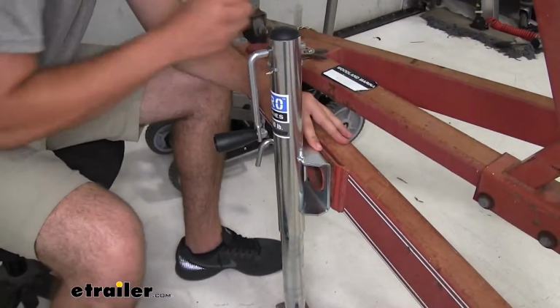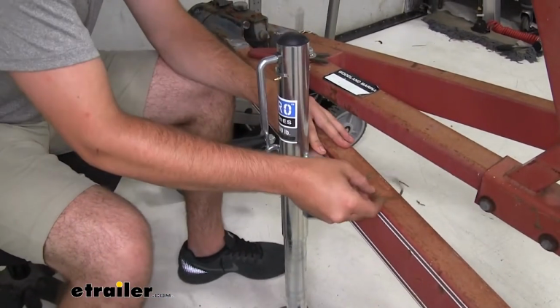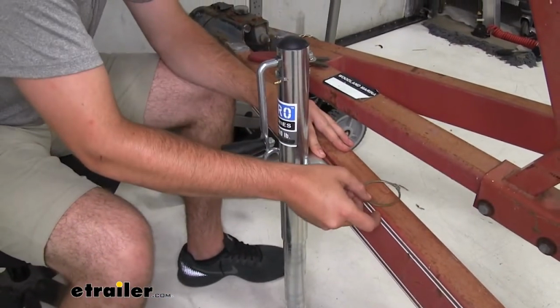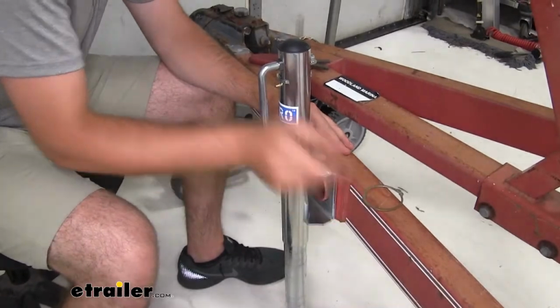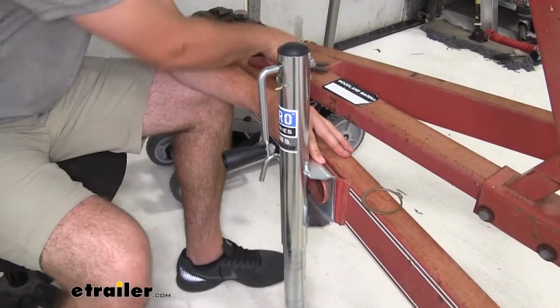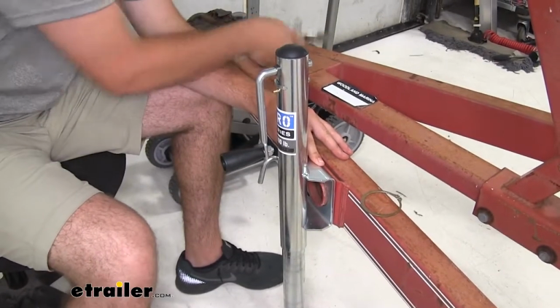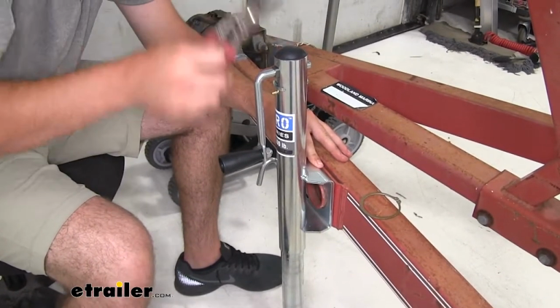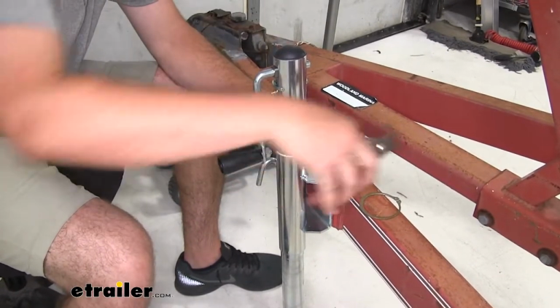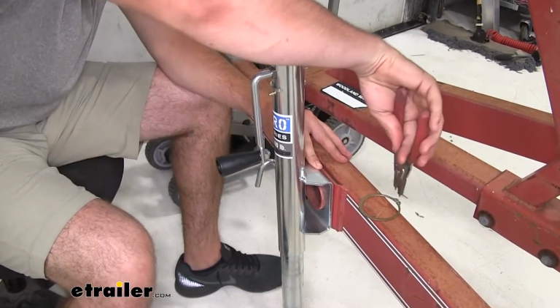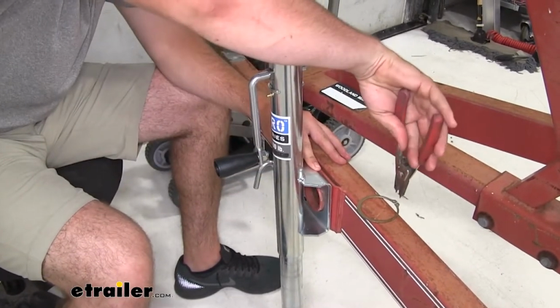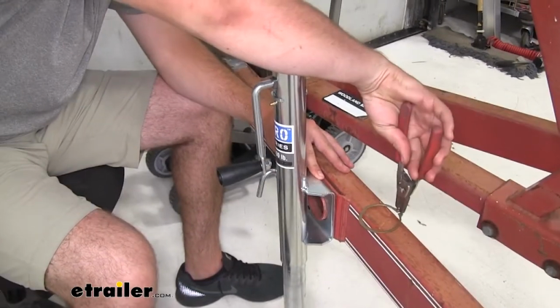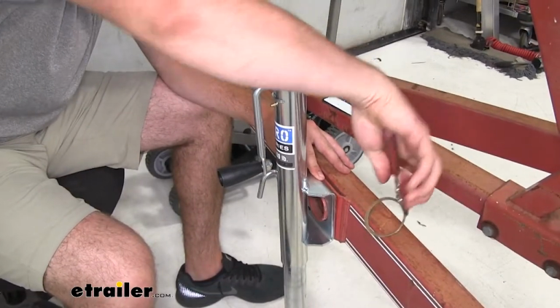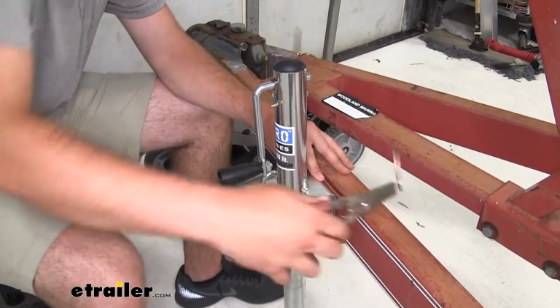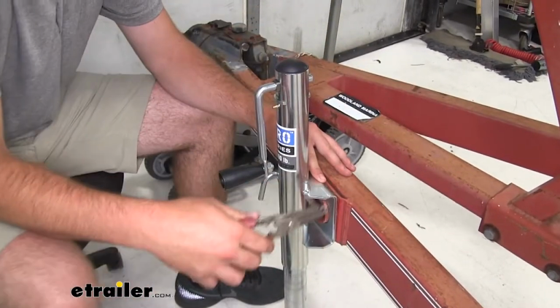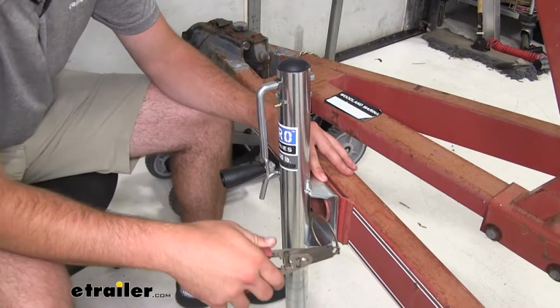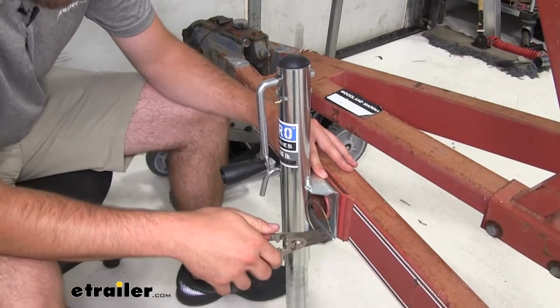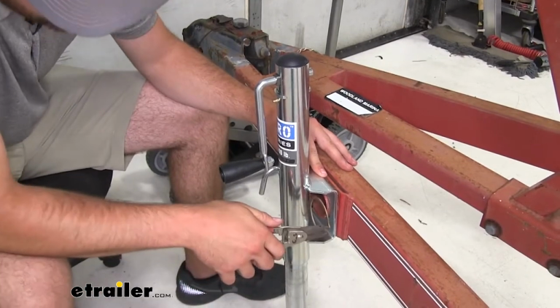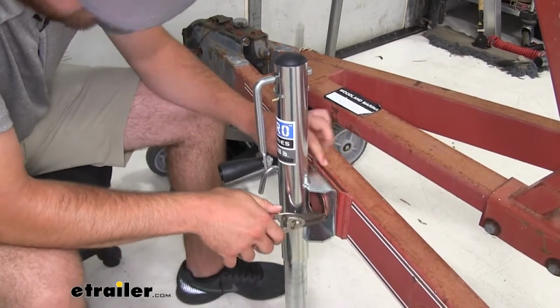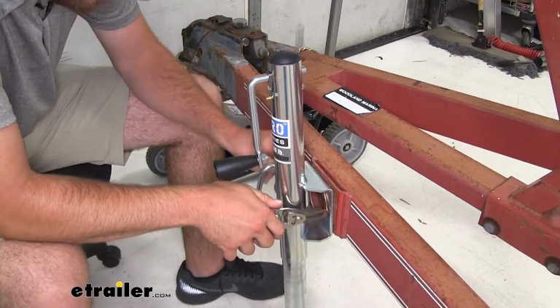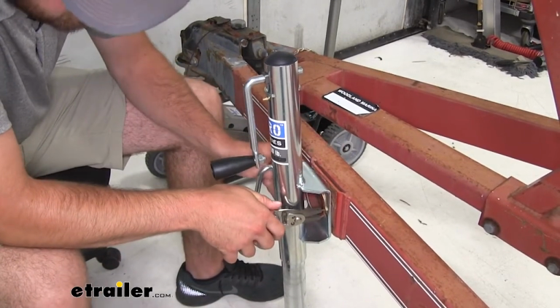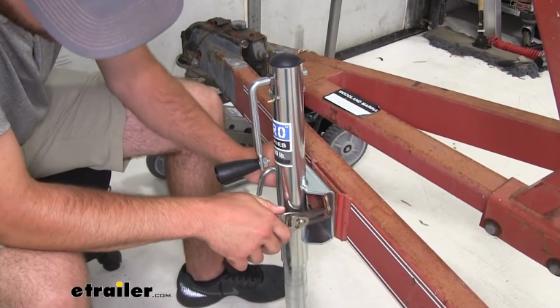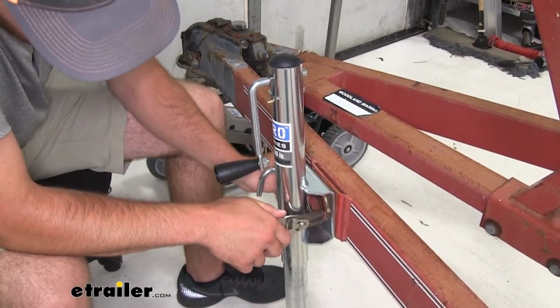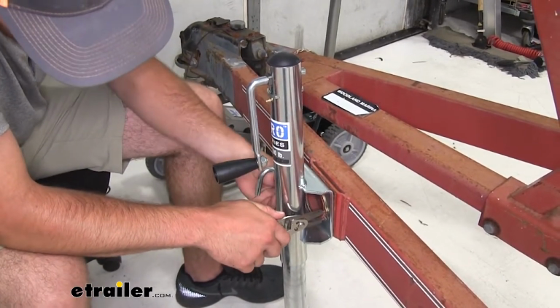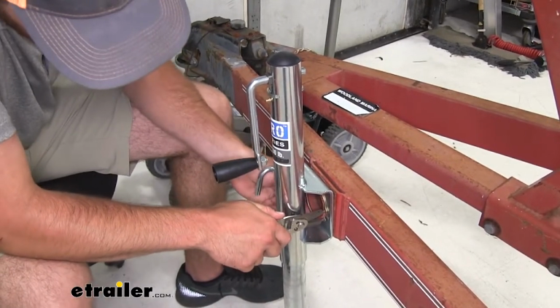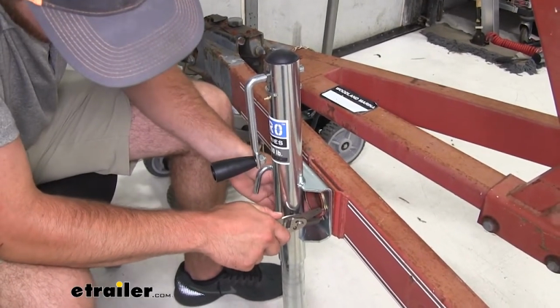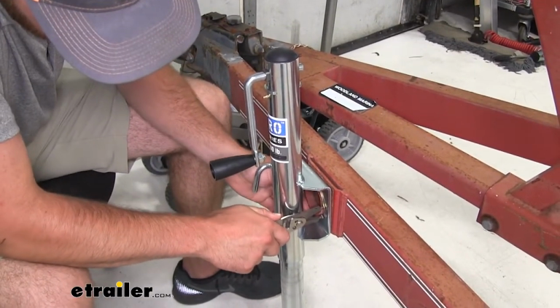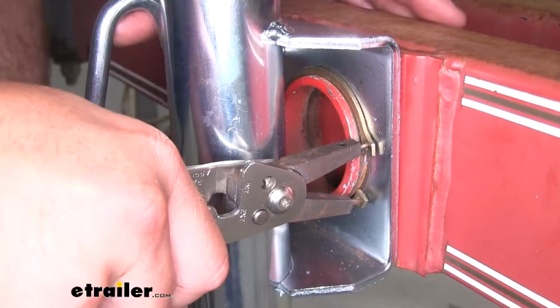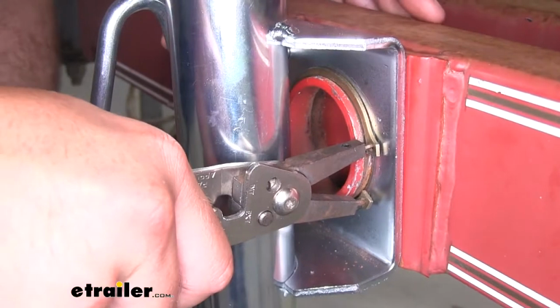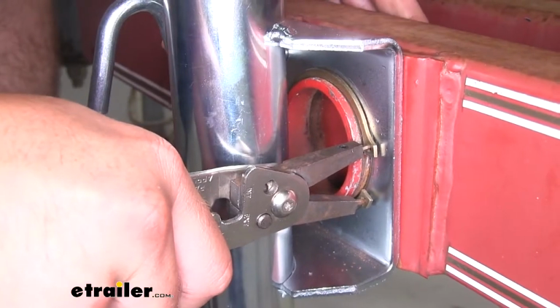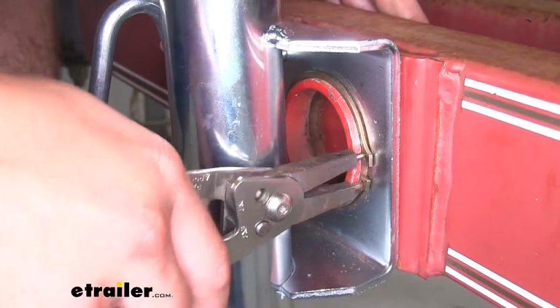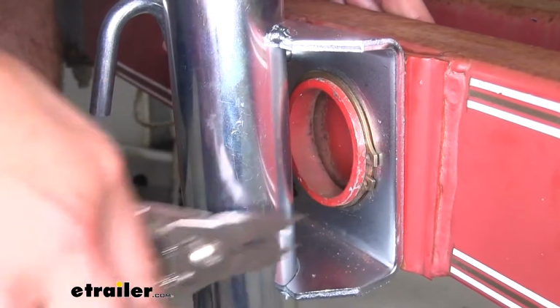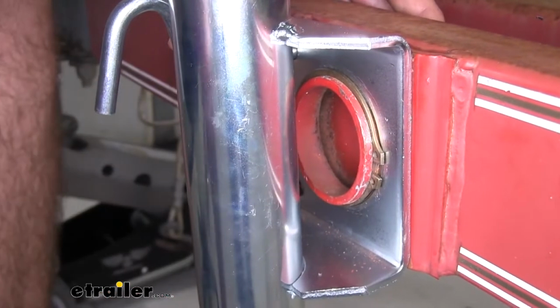To make it easier on ourselves, we're going to be using snap ring pliers. This makes it easy to spread out the ring and get it in place. Push it into place and then release it.